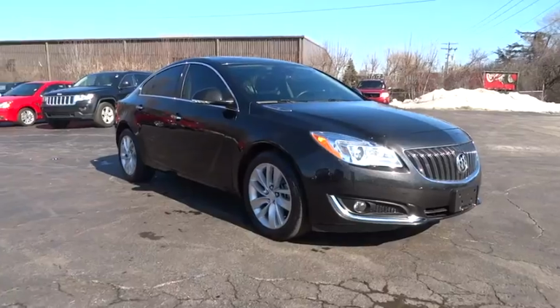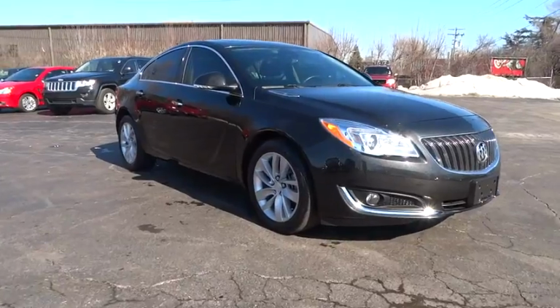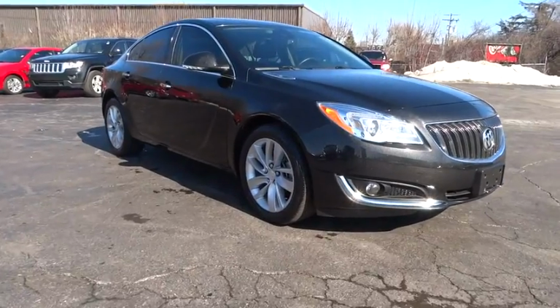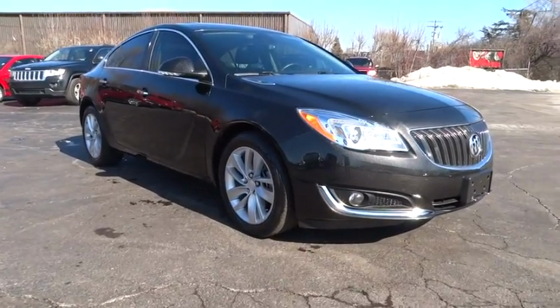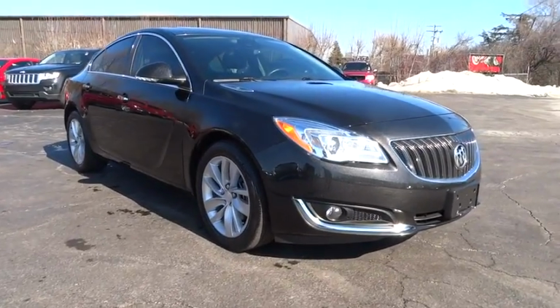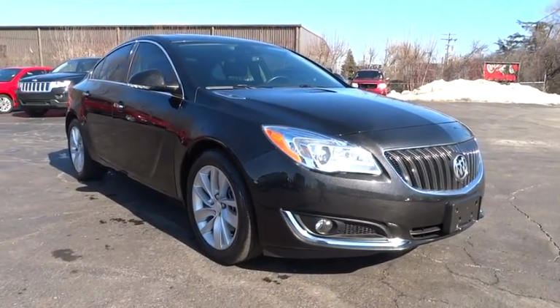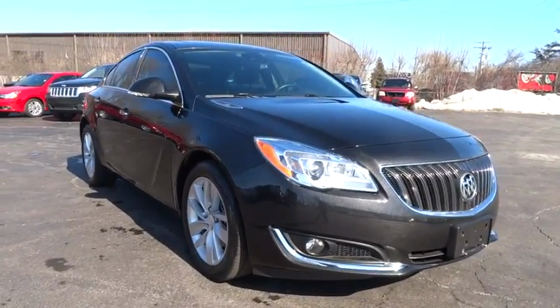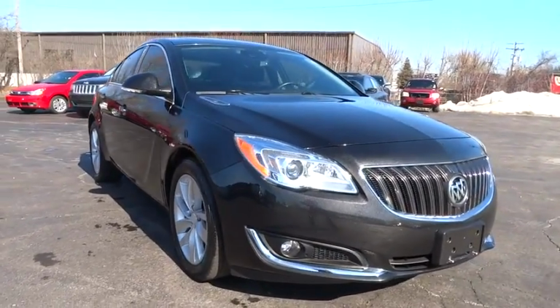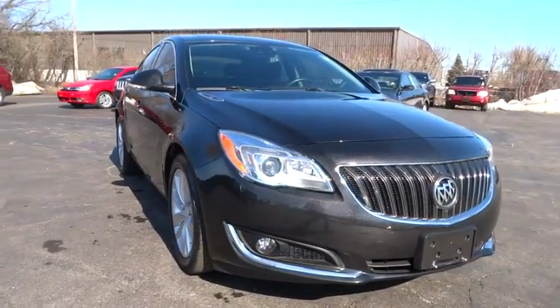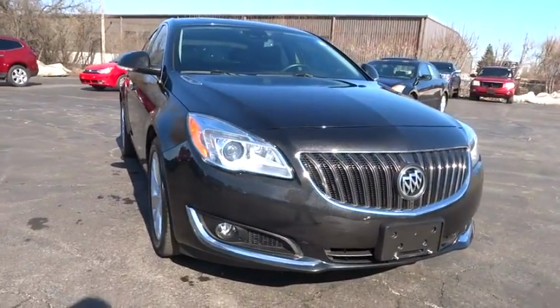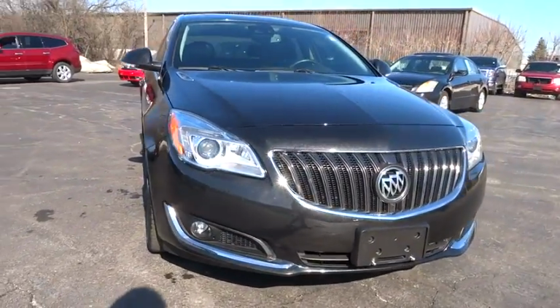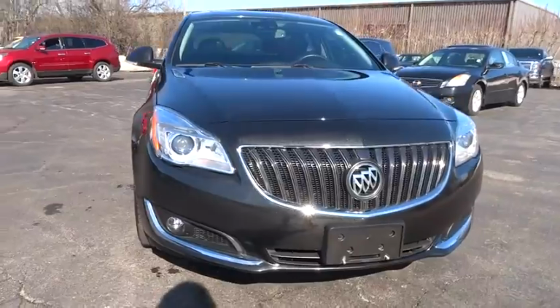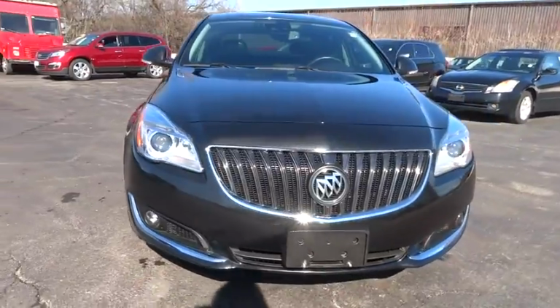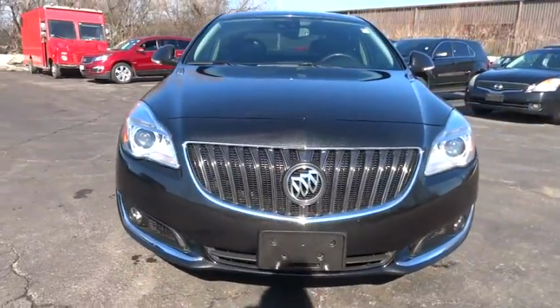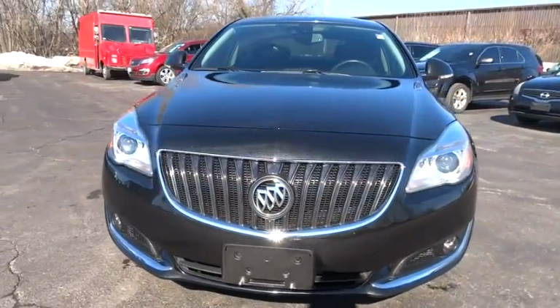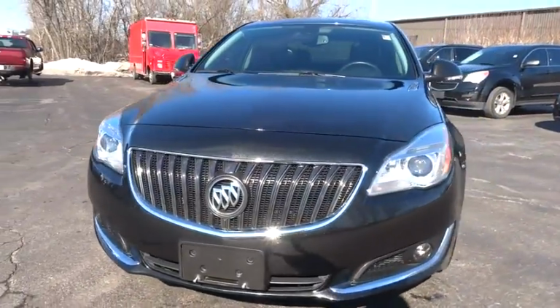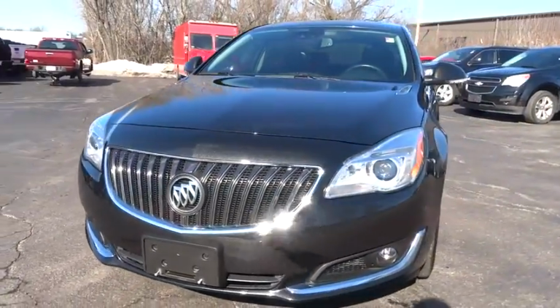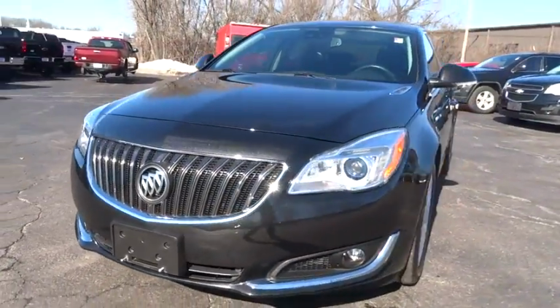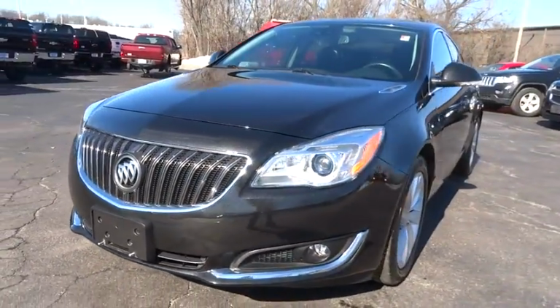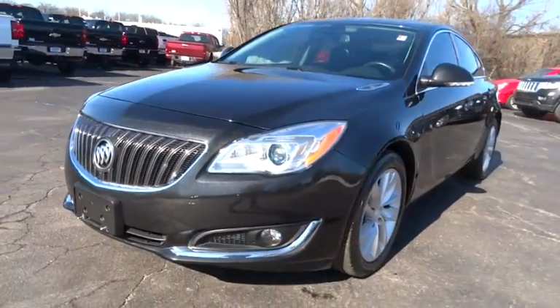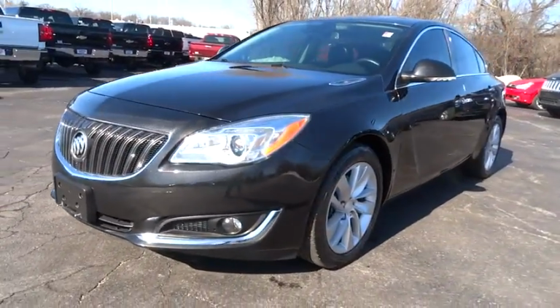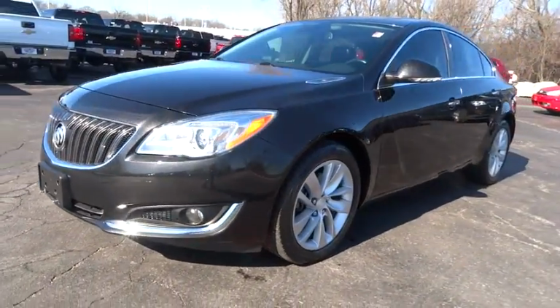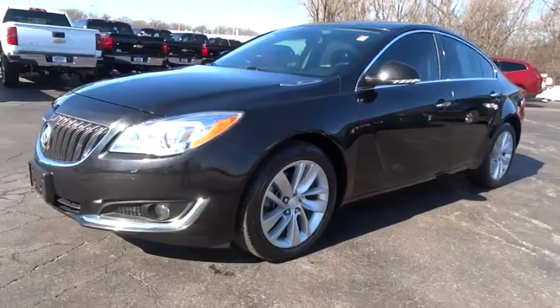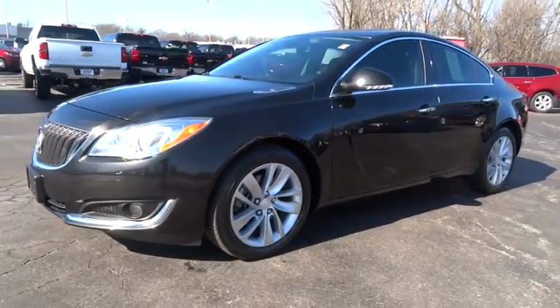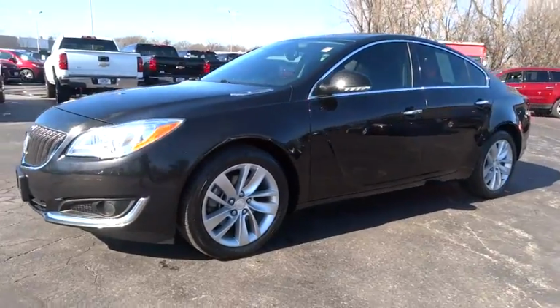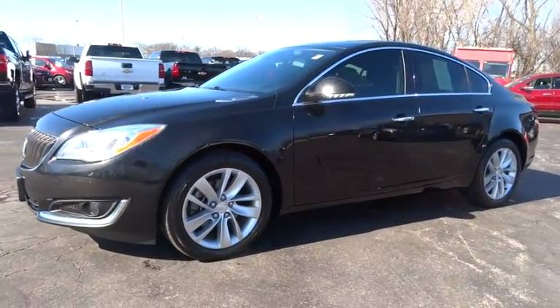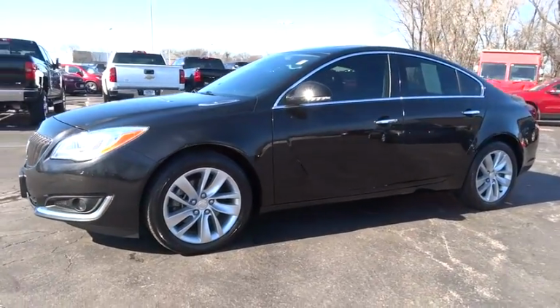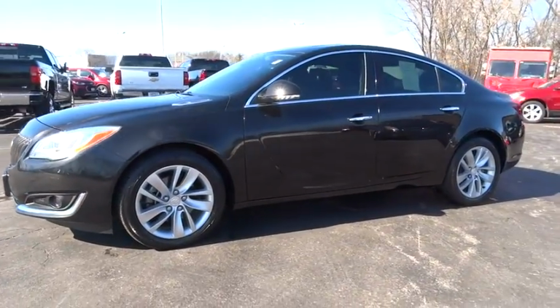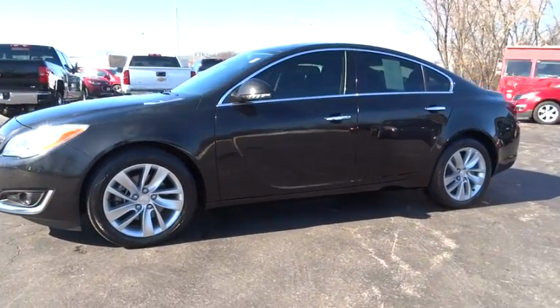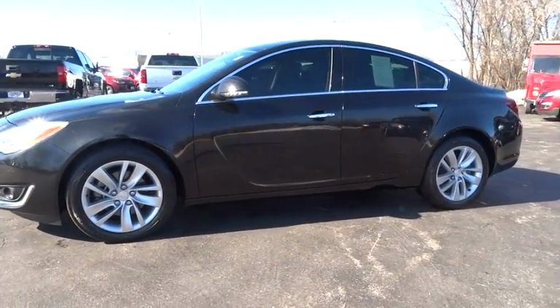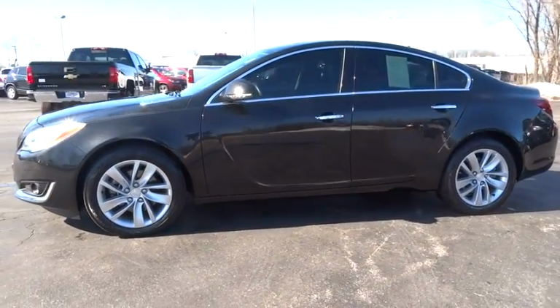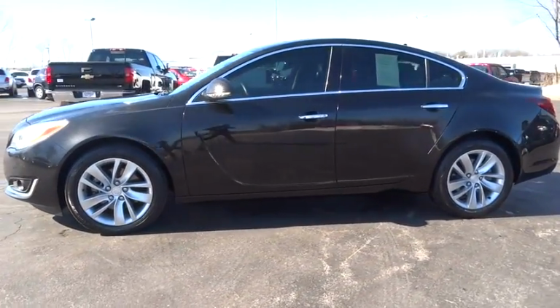A 2014 Buick Regal. The Buick Regal is based on the European Opel Insignia. The Regal is as much a sports sedan as it is a family sedan. This vehicle has less than 50,000 miles. Here are some of this vehicle's great options.